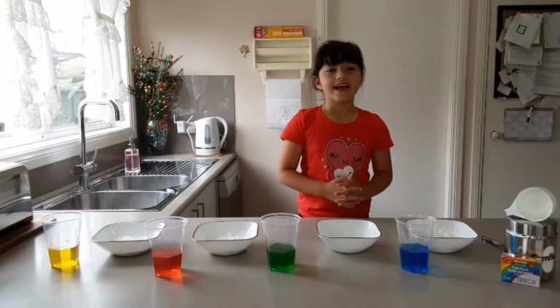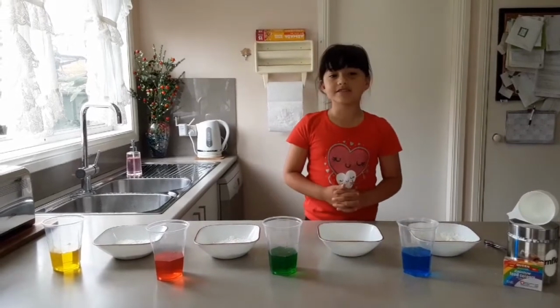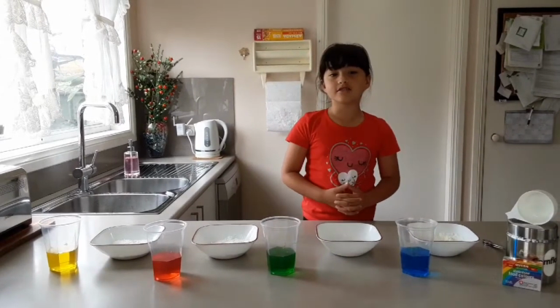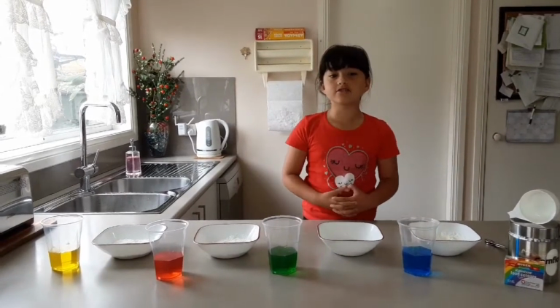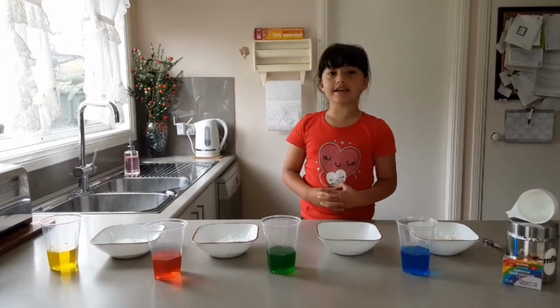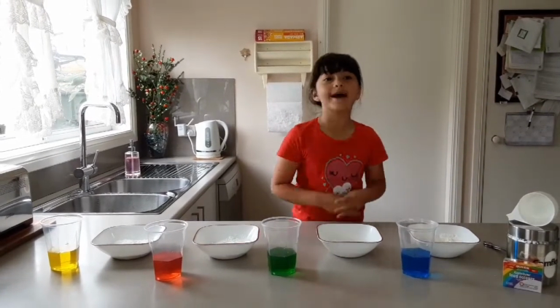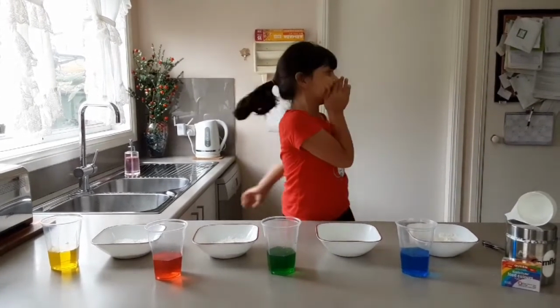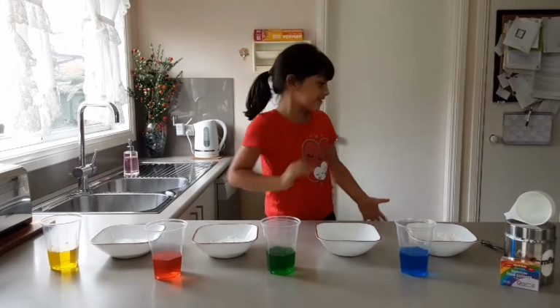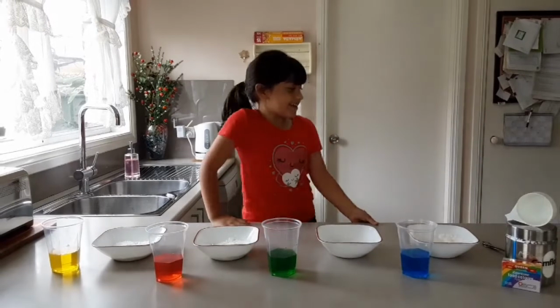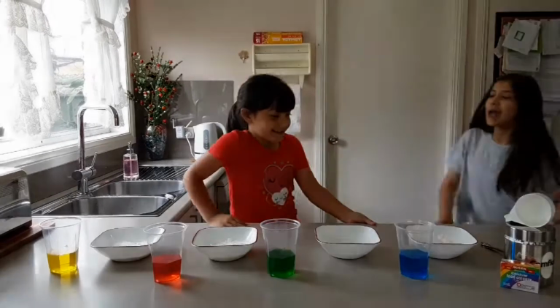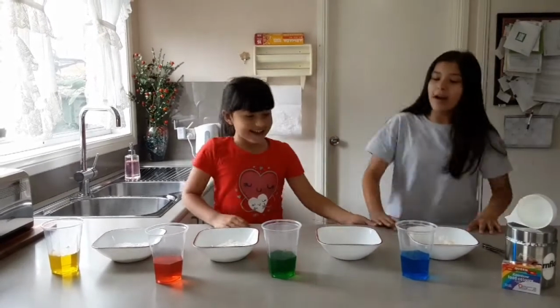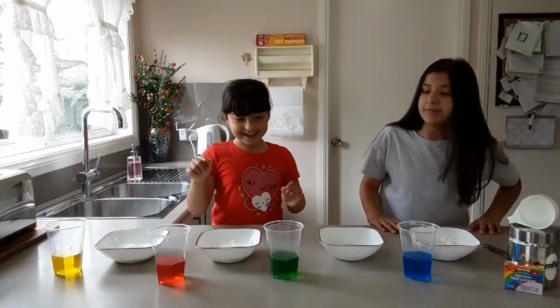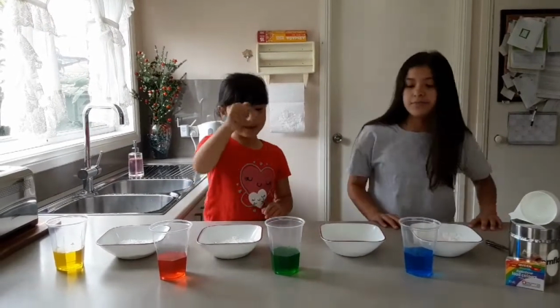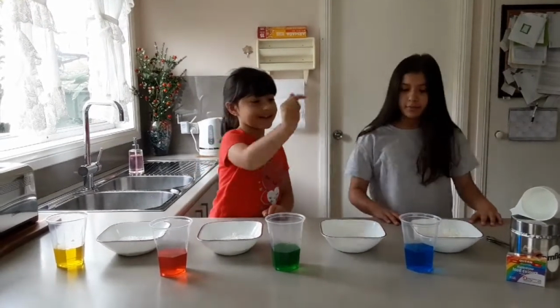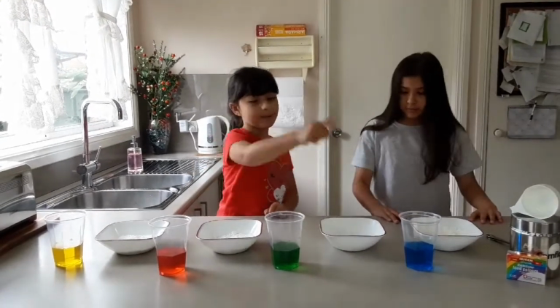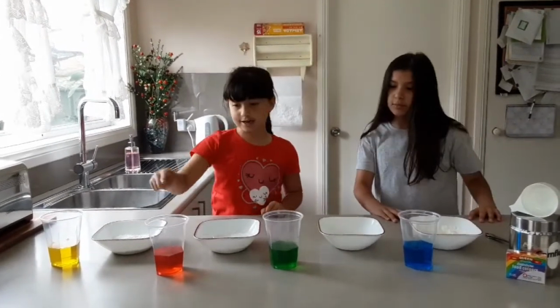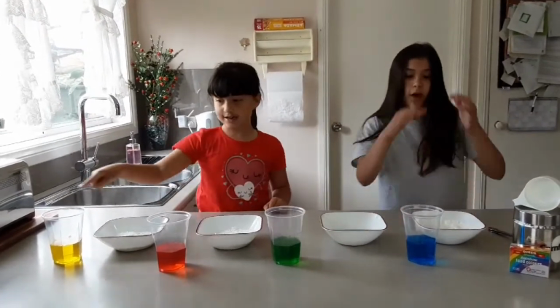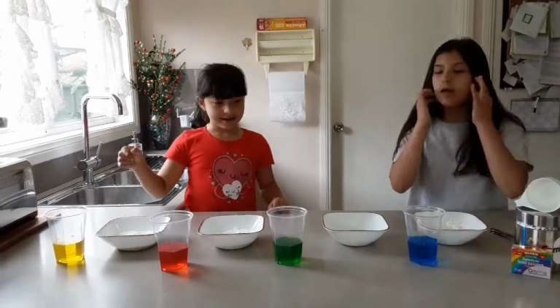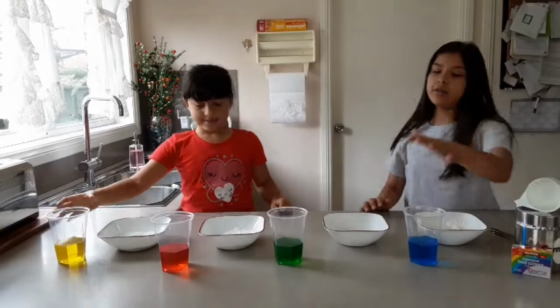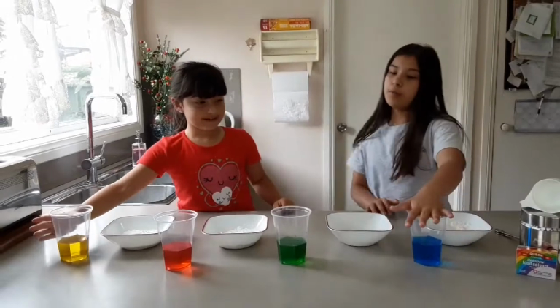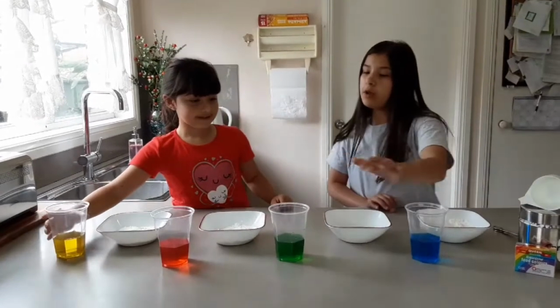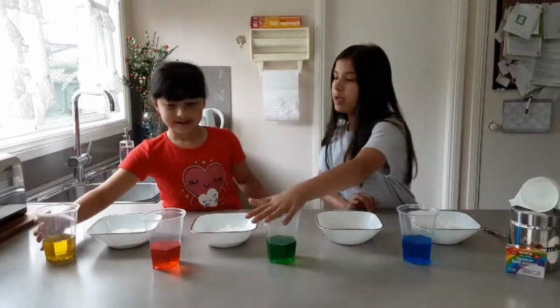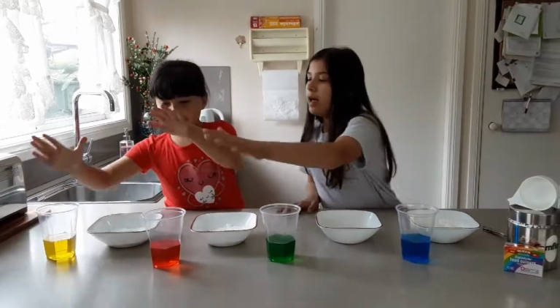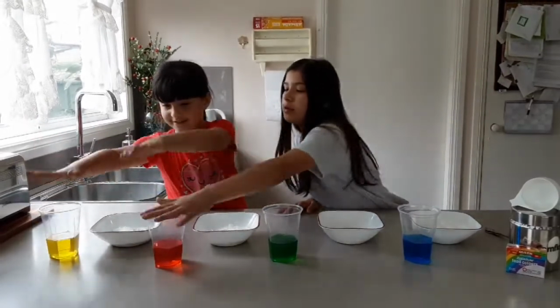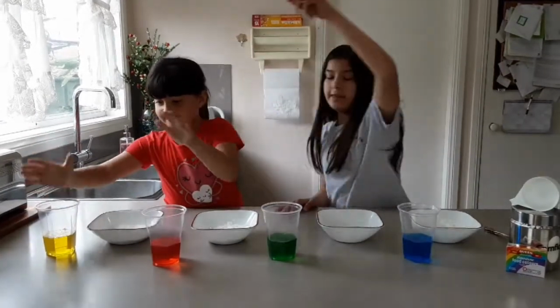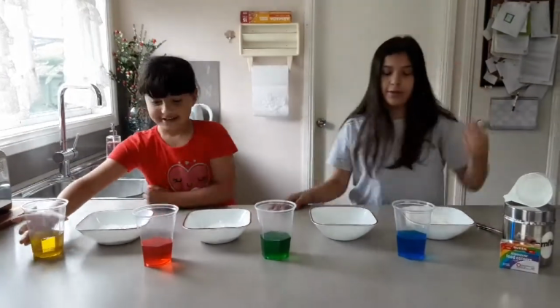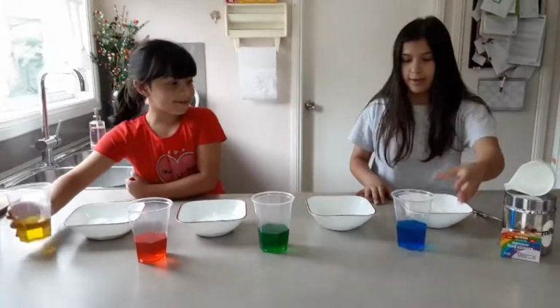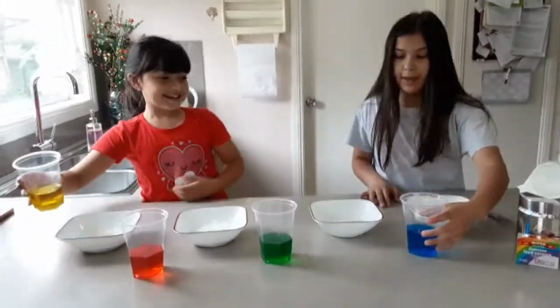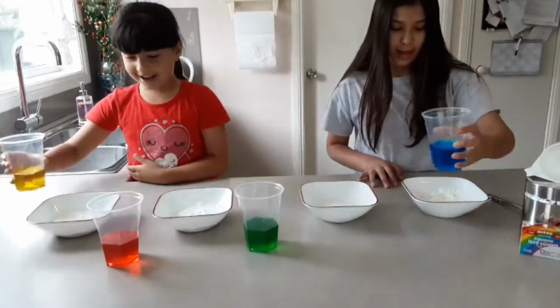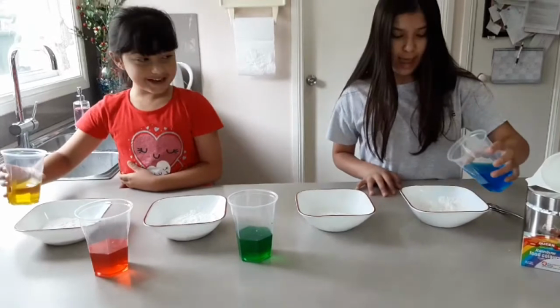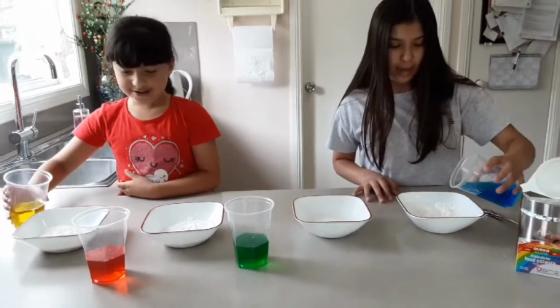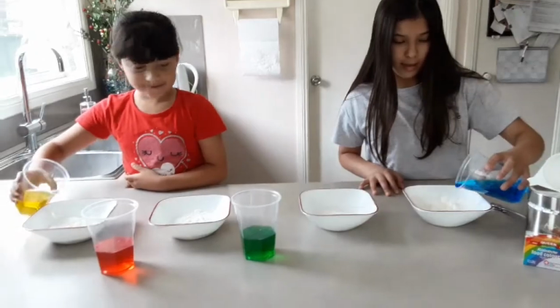Now my sister is going to join in. So you're going to help me pour in the water. I'll do the blue and the green and you do the red and the yellow. Let's pour it in at the same time. Three, two, one.